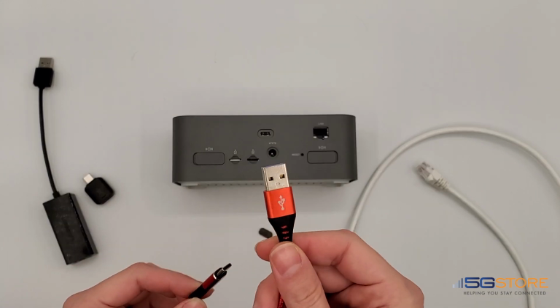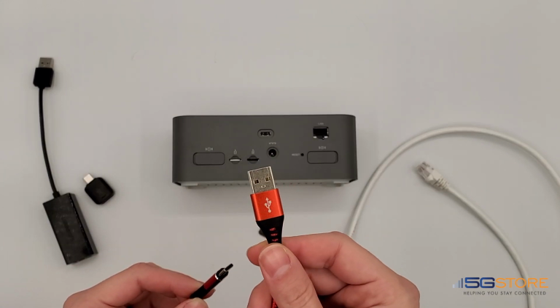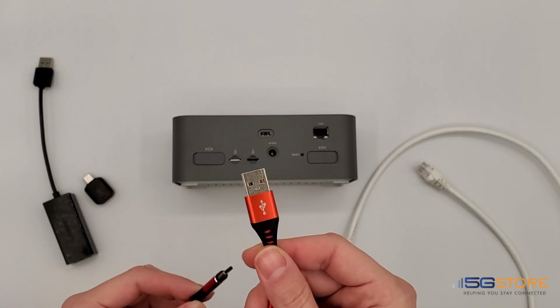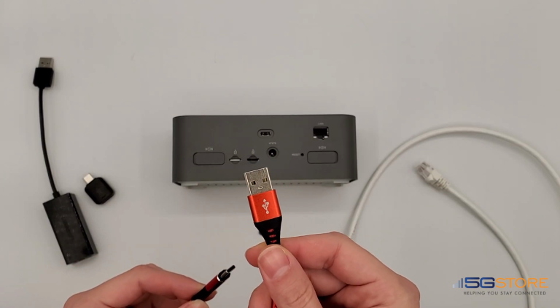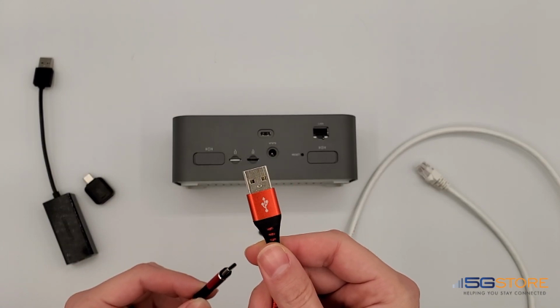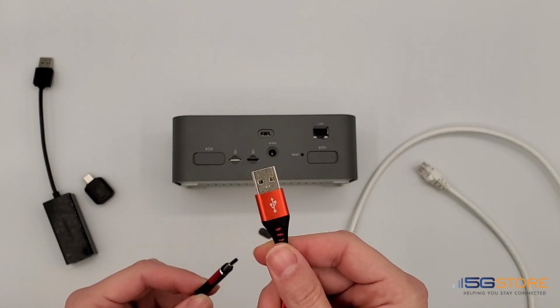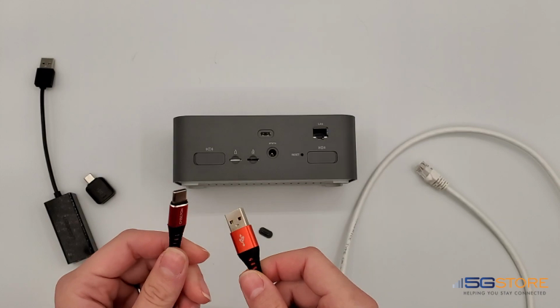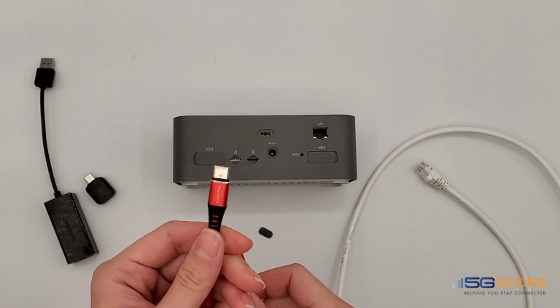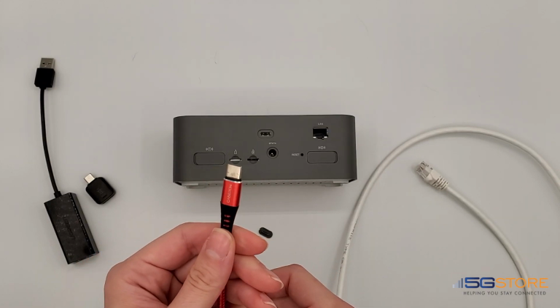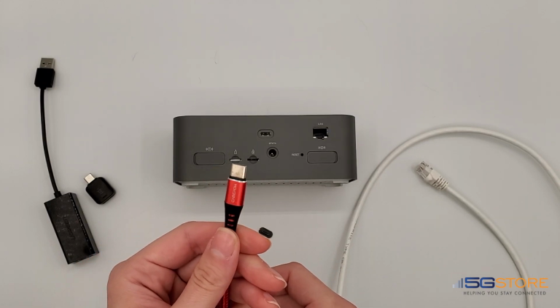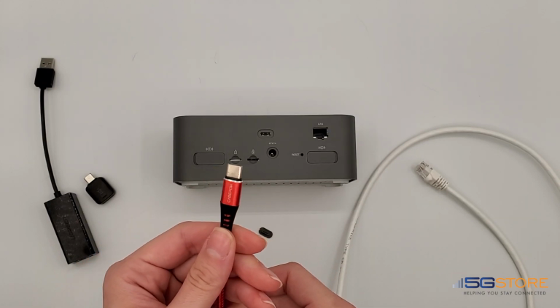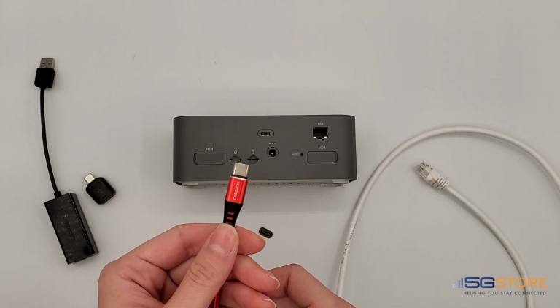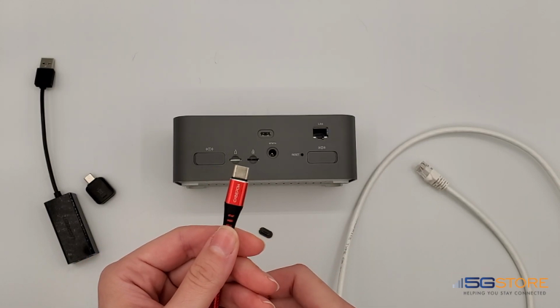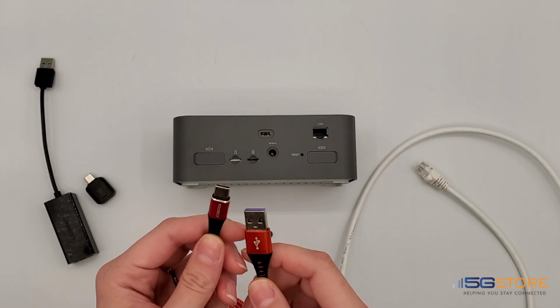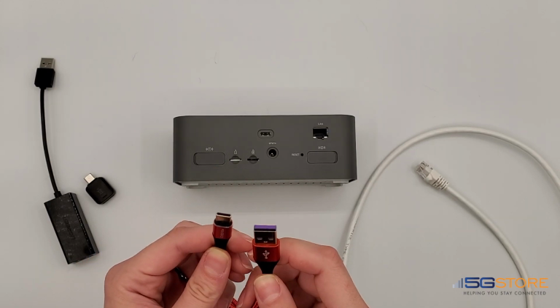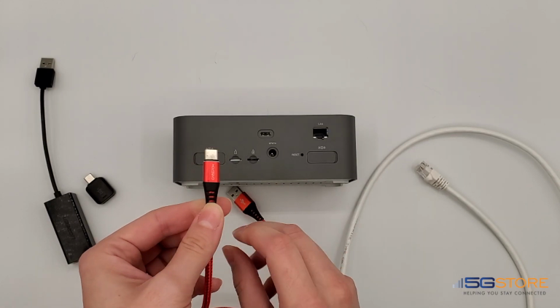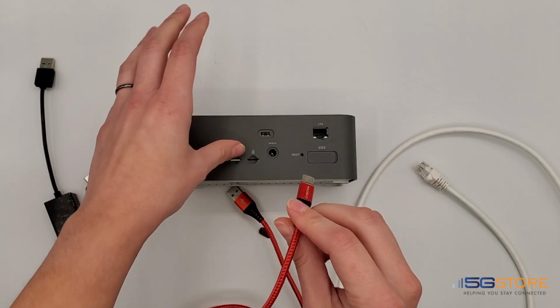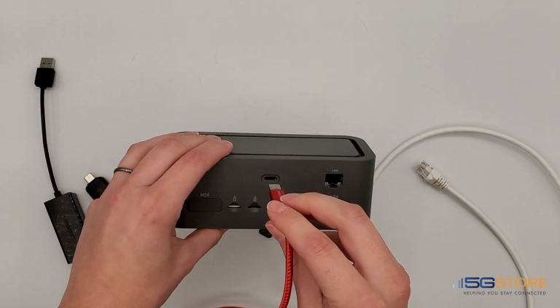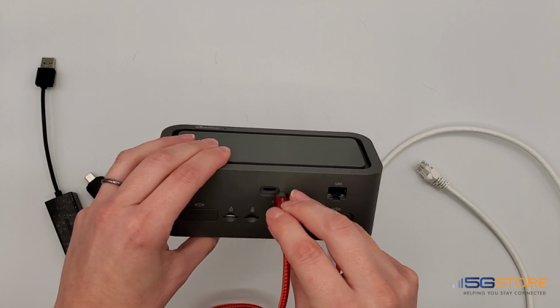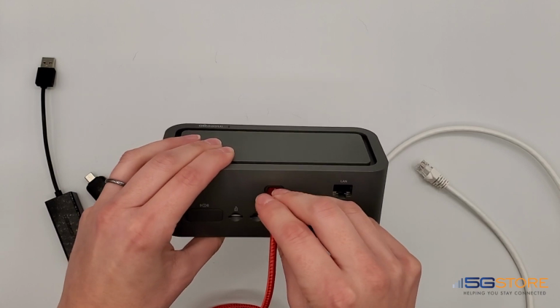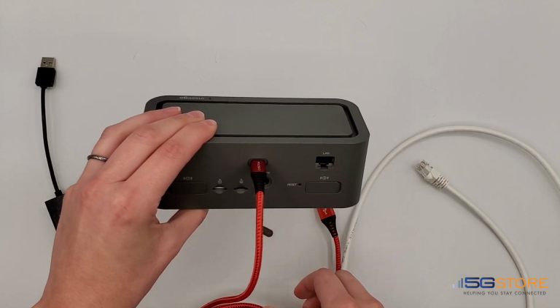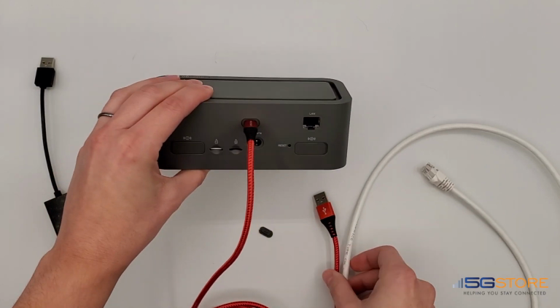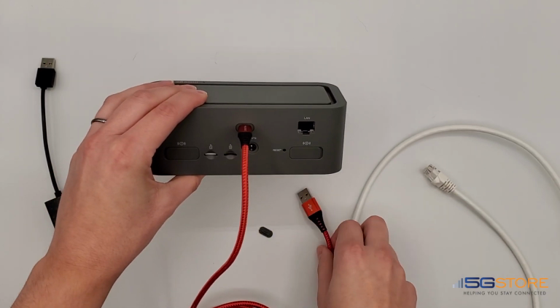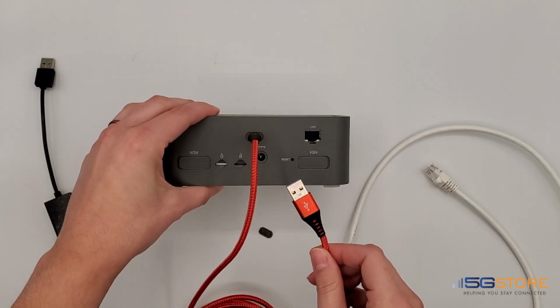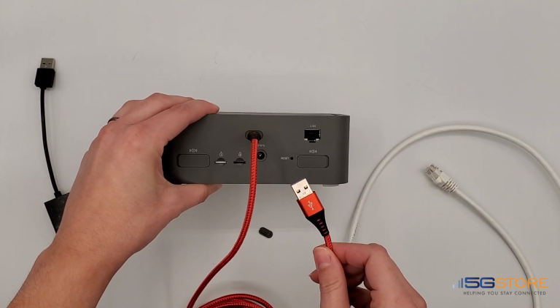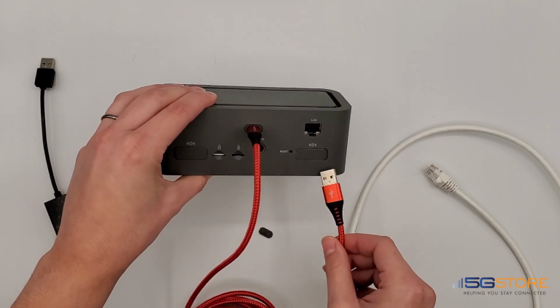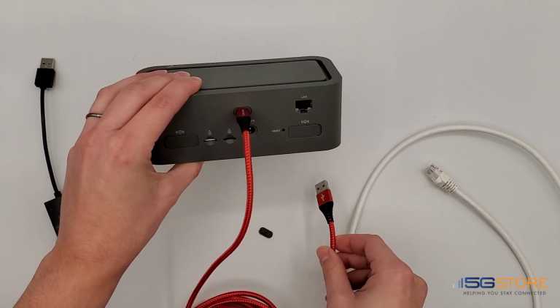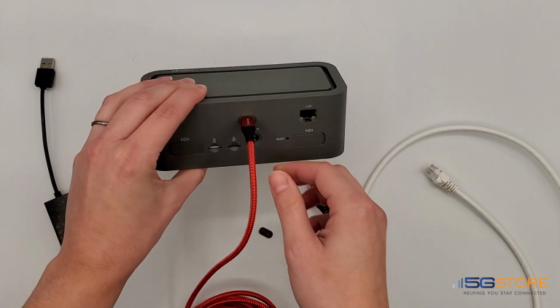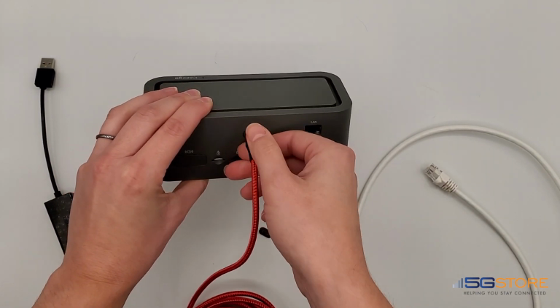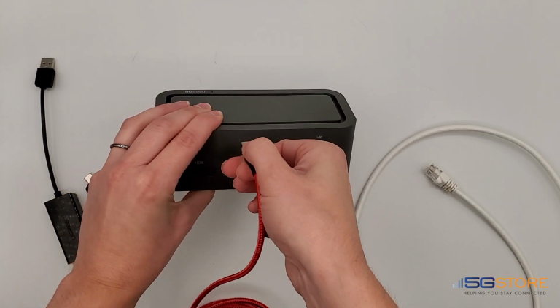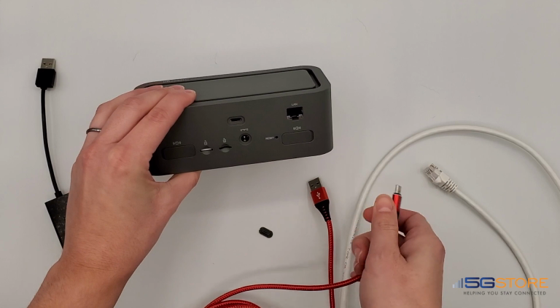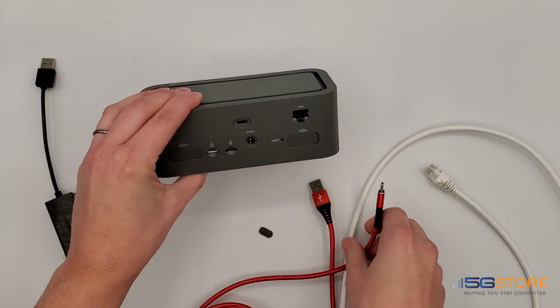Simply take a USB-A to USB-C cable like this and plug the small end into your Insego and the large end into your computer. Of course, if your computer uses a different size USB port, you'll need an appropriate cable.